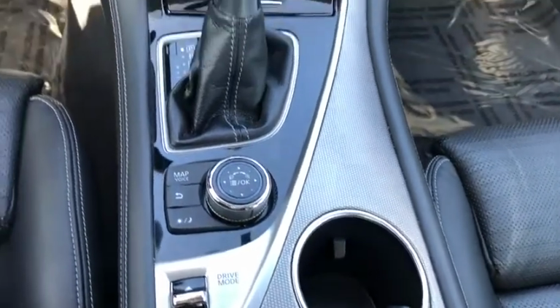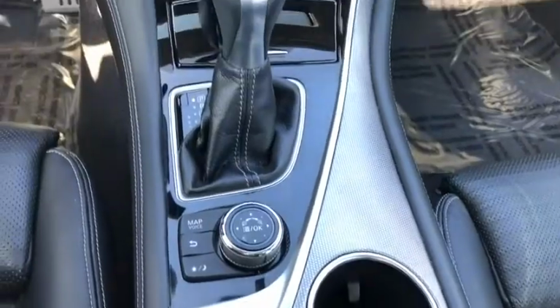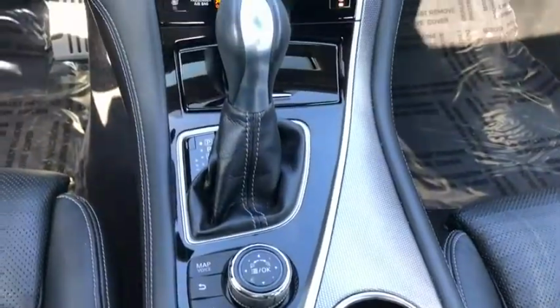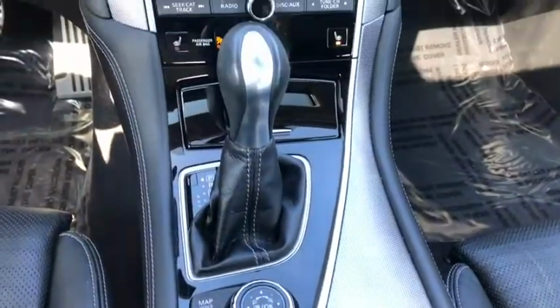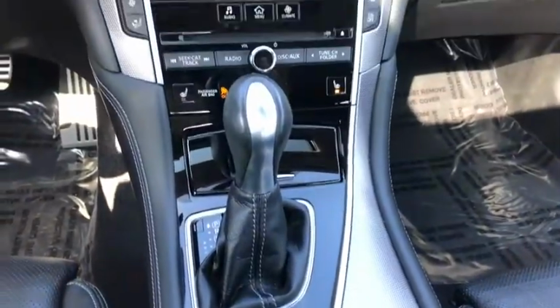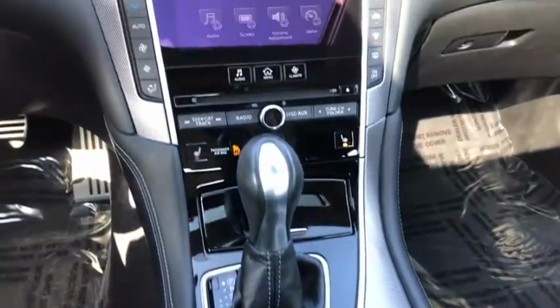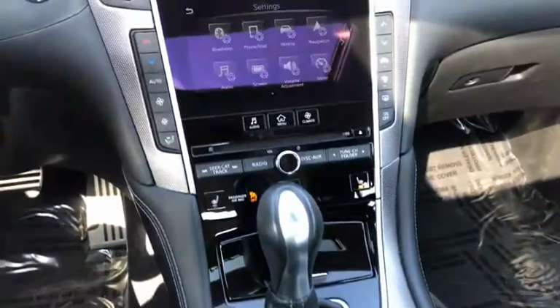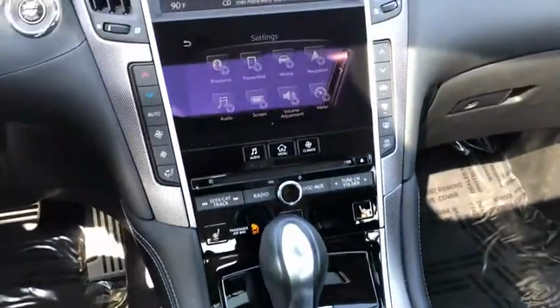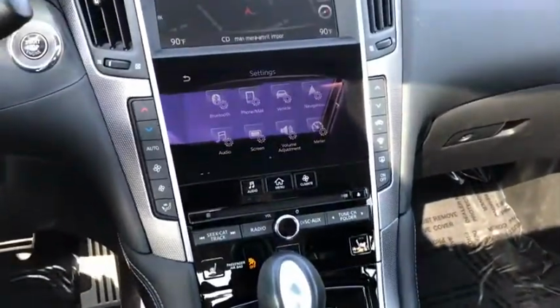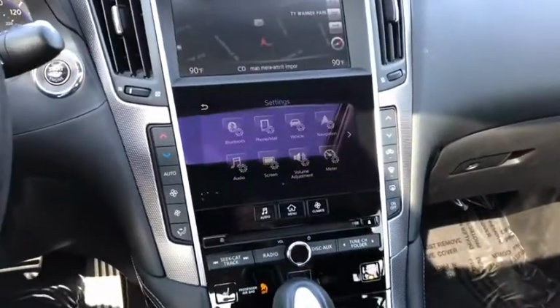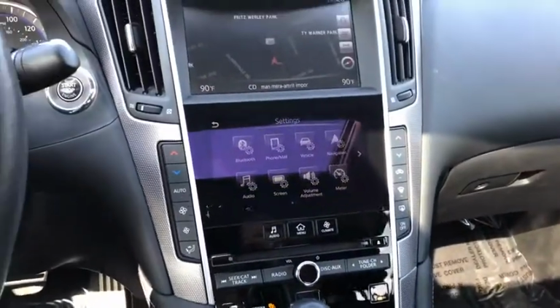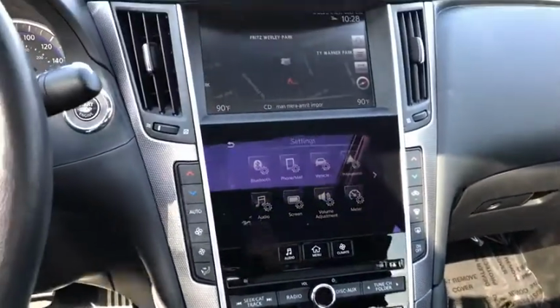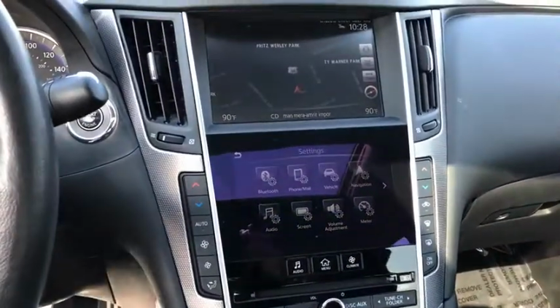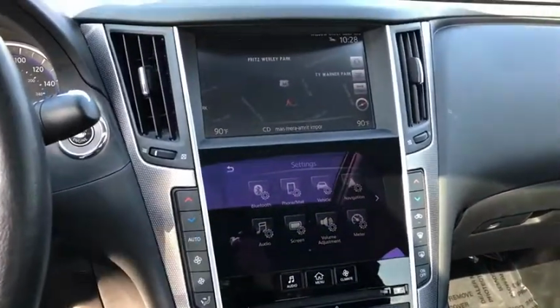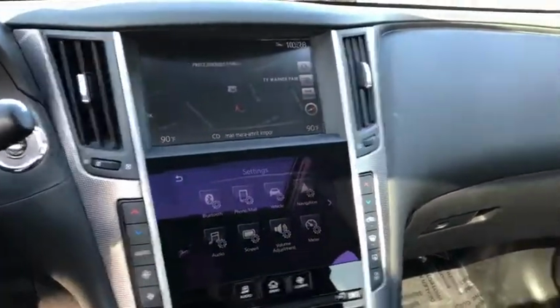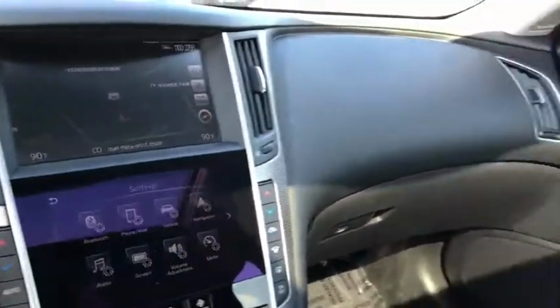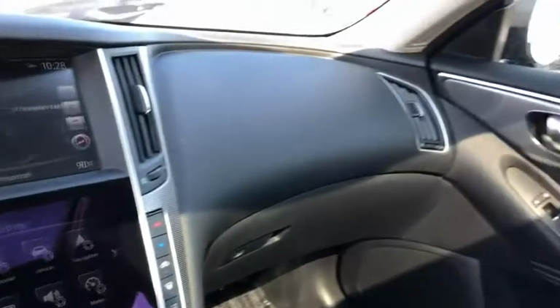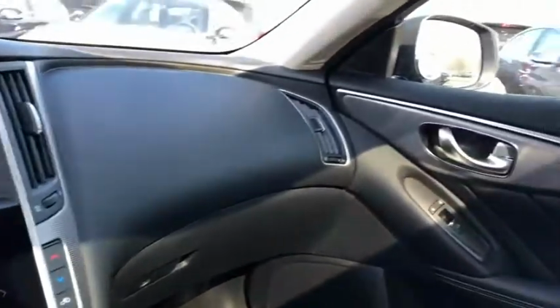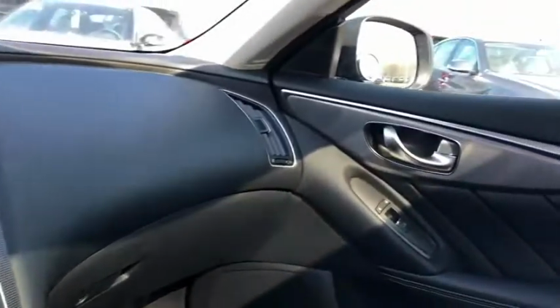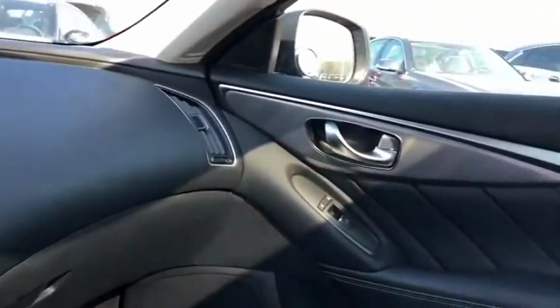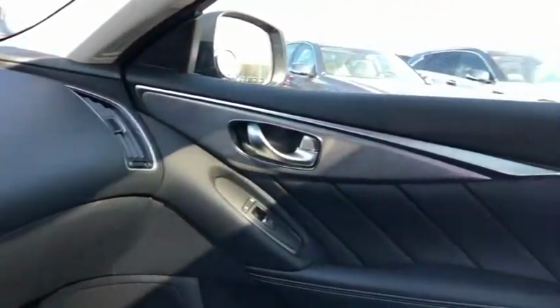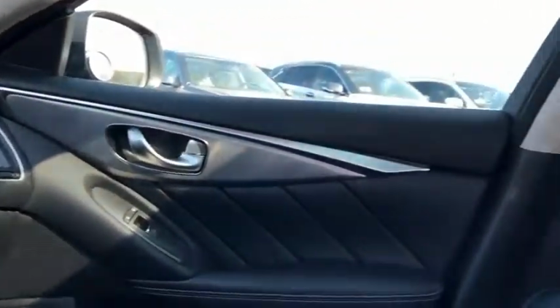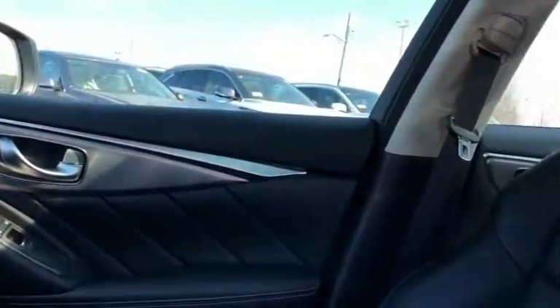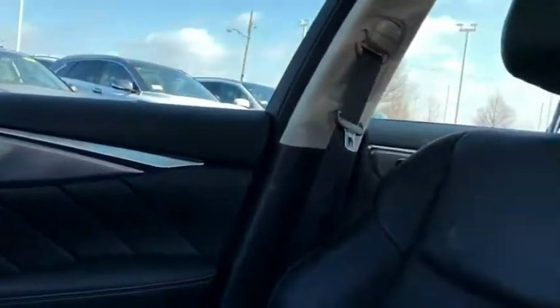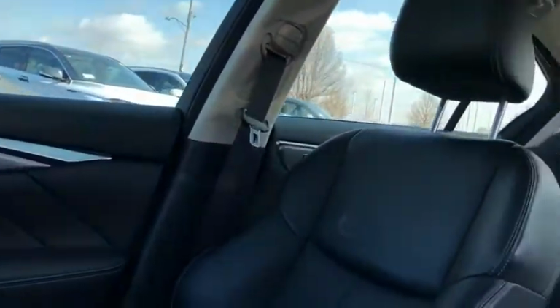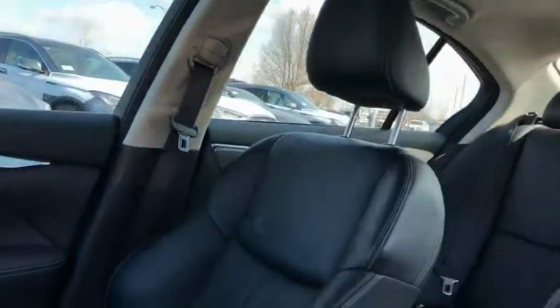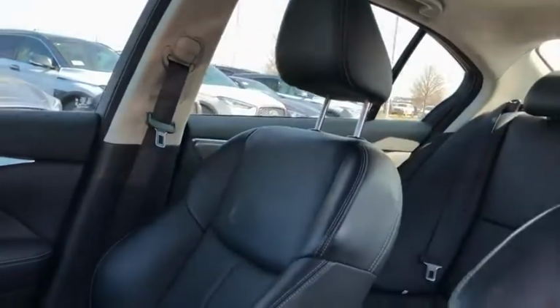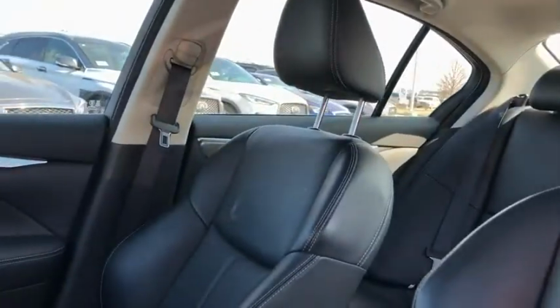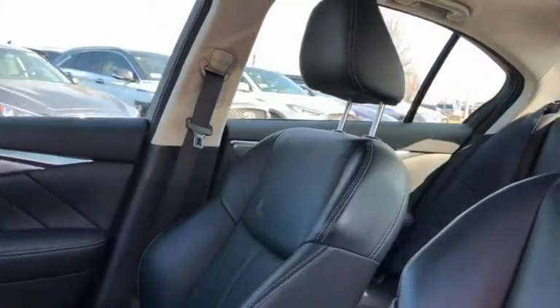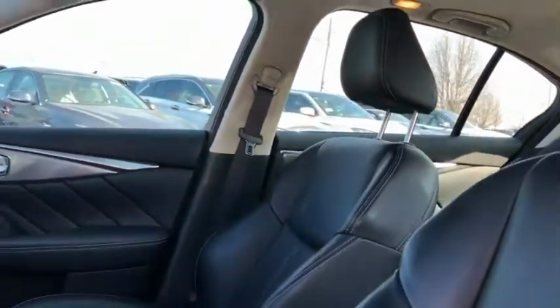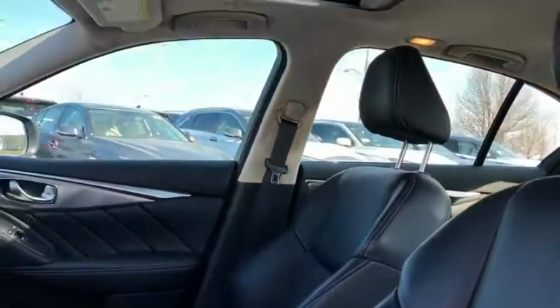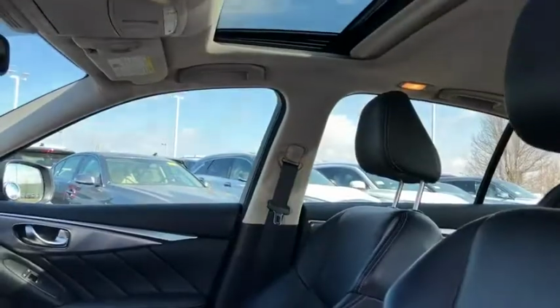Power windows, fog lights, security system, electronic stability control, compass, trip computer, driver and front passenger heated seats, brake assist, power moonroof.